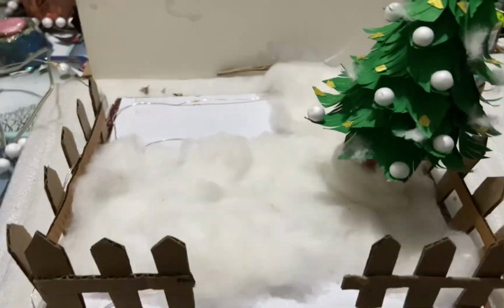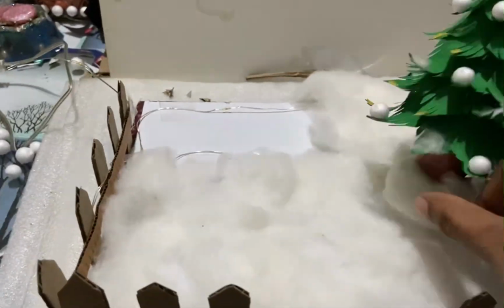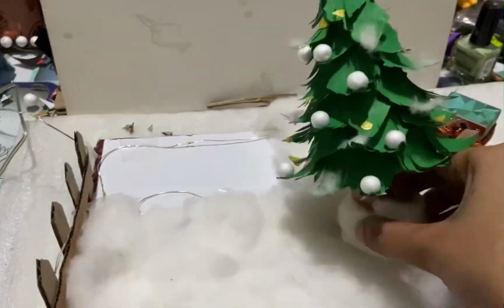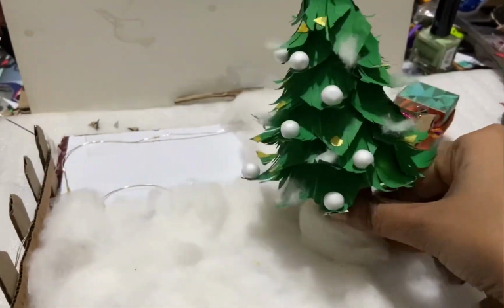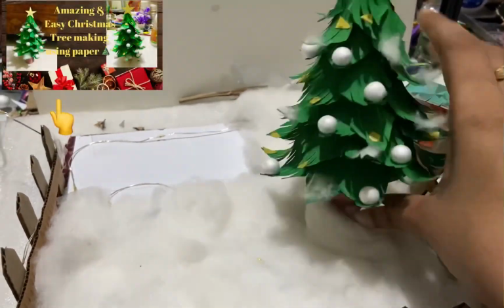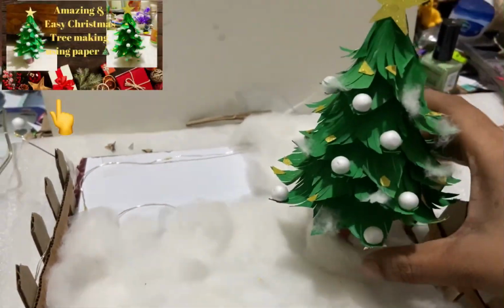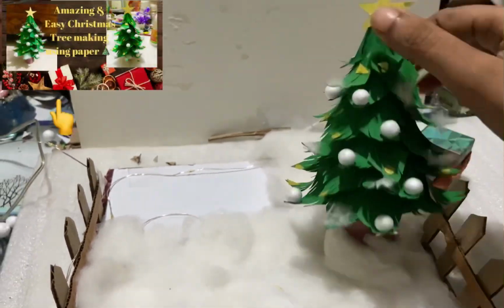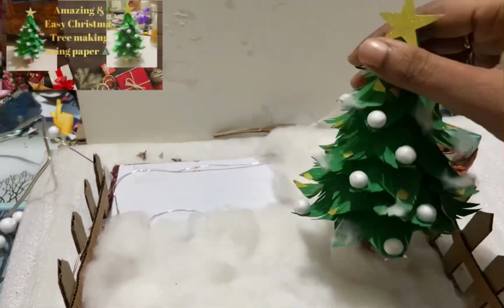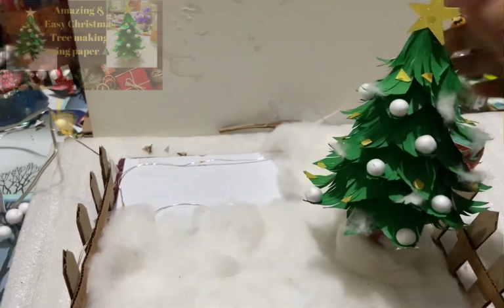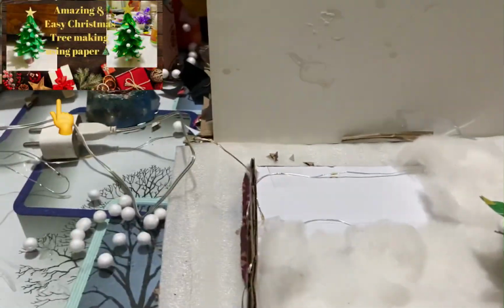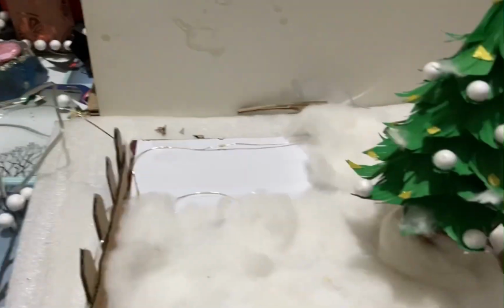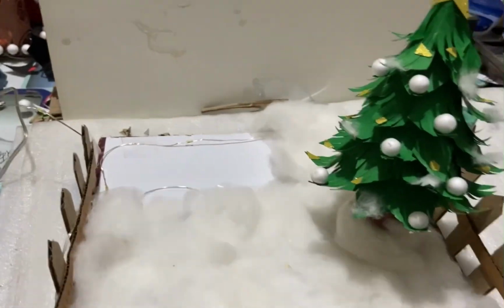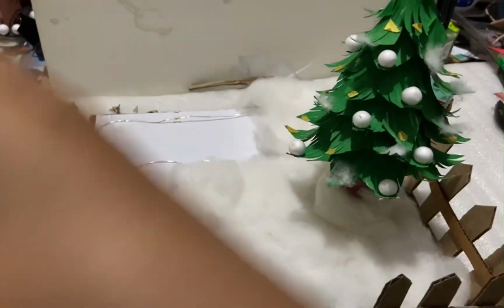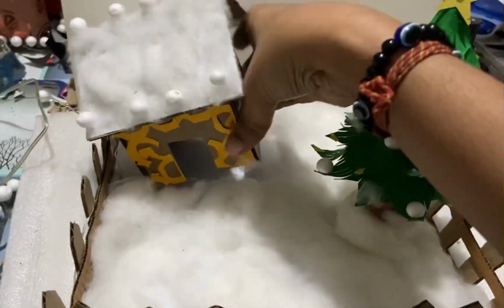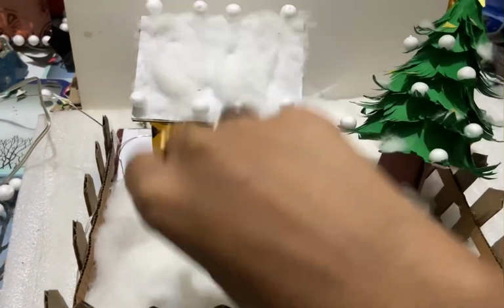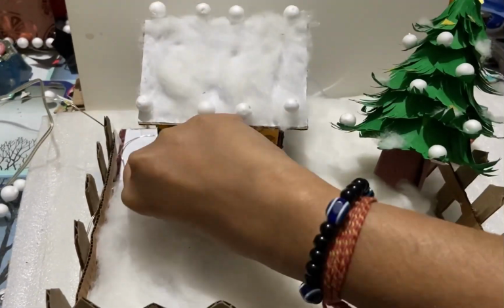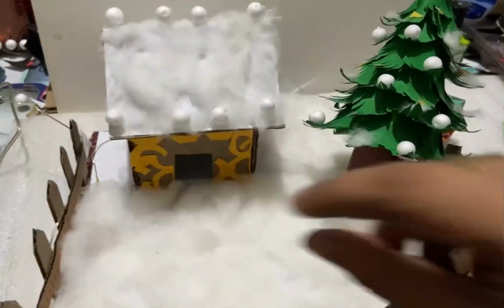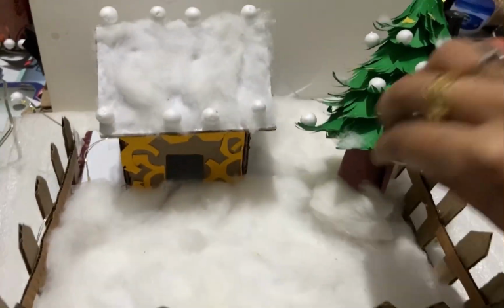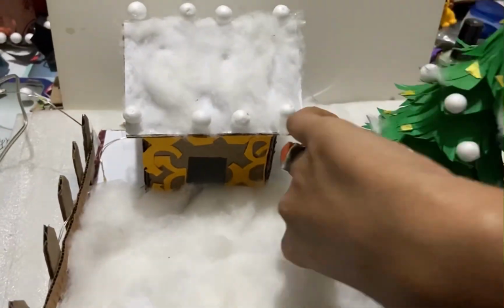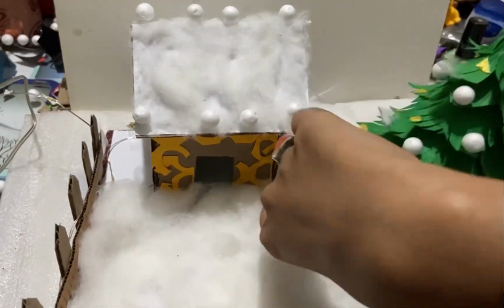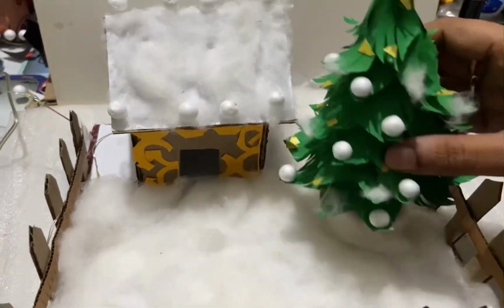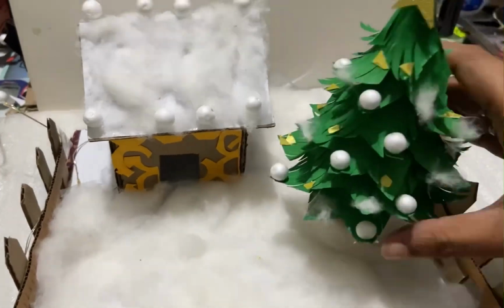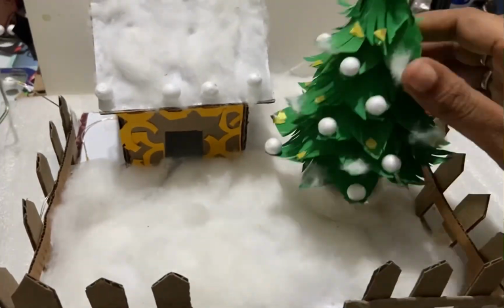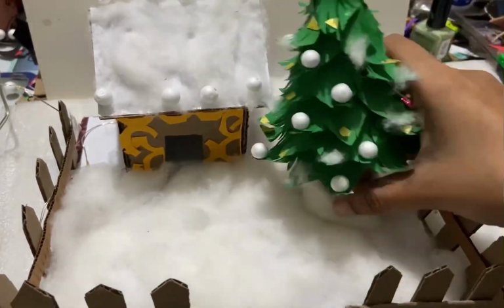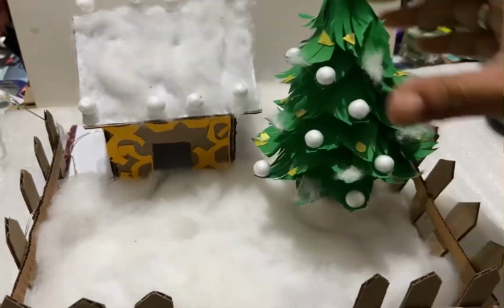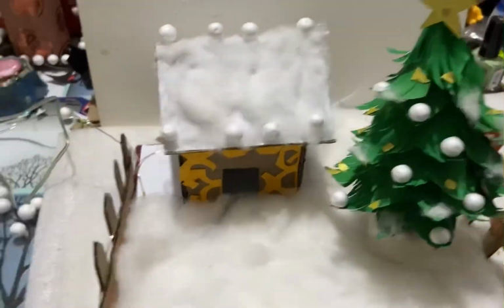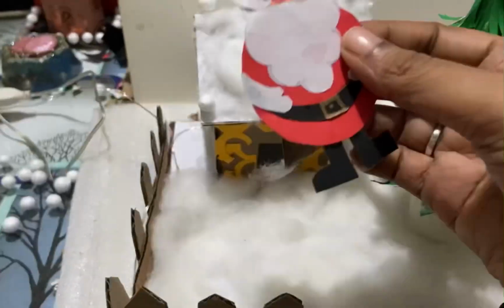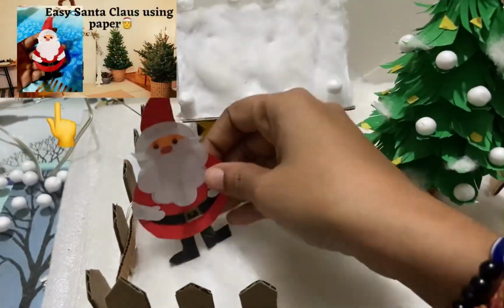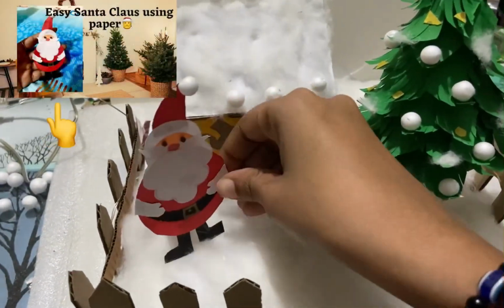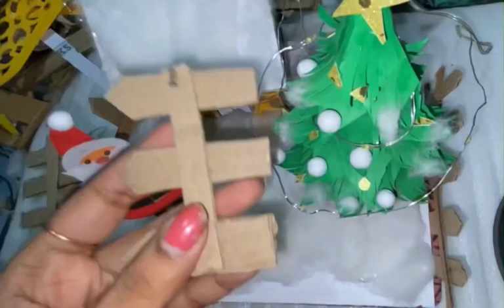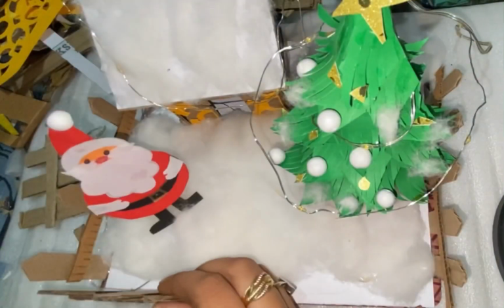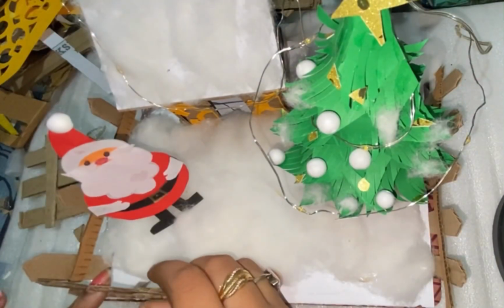As you can see, everything is ready now. Now I am going to set the house, tree, and Santa Claus. I have made the tree and Santa Claus before — how they are made, you will have to see that in my previous videos. I have made everything and added it all to my place.